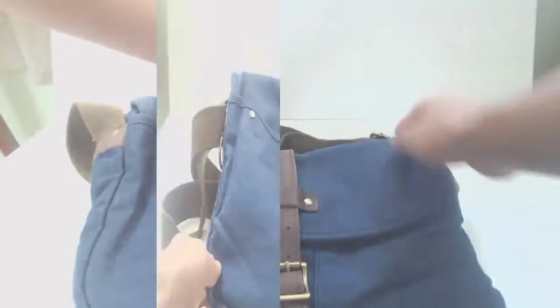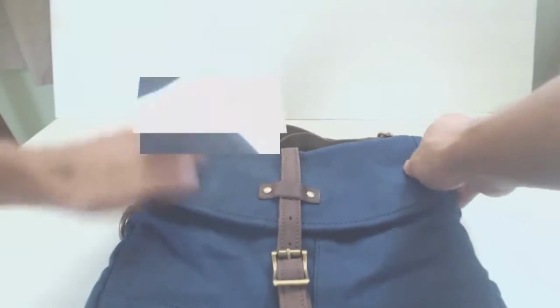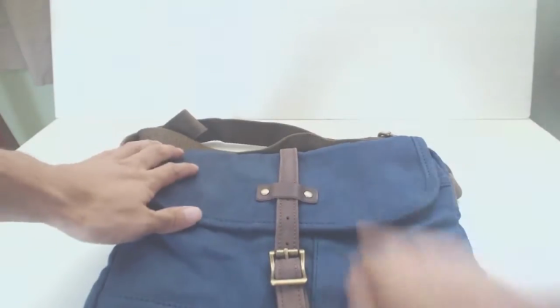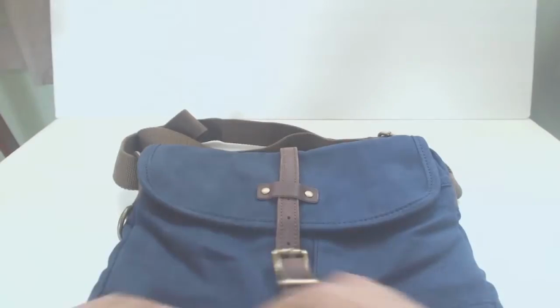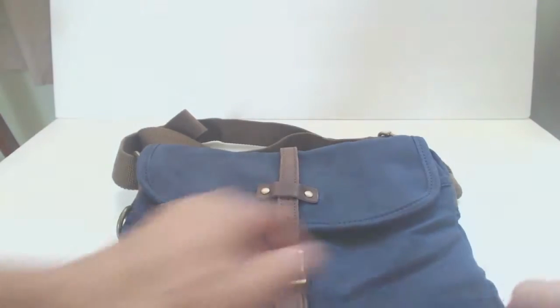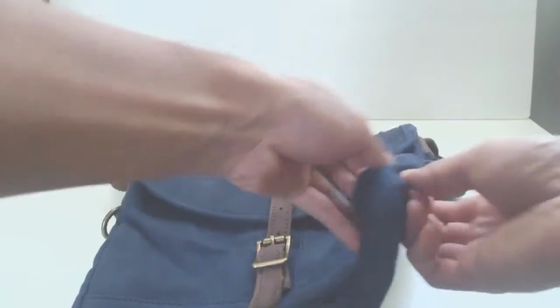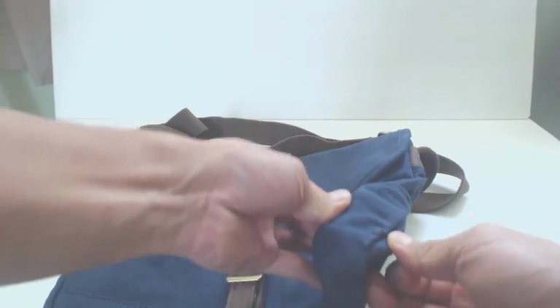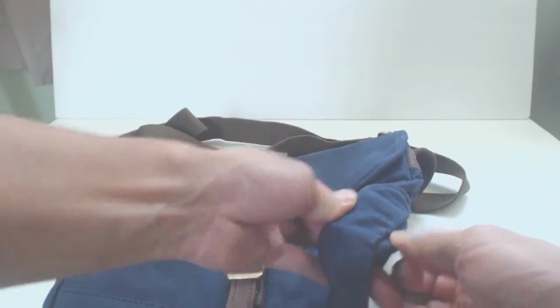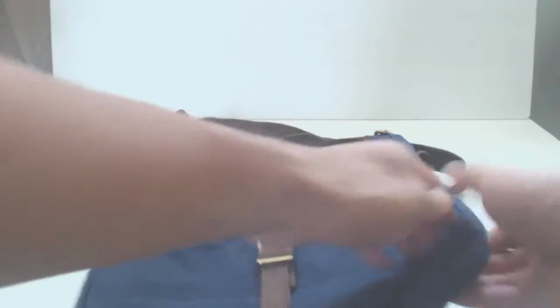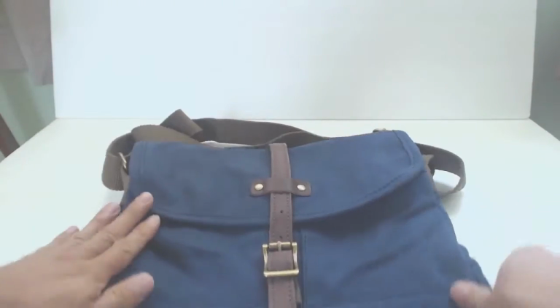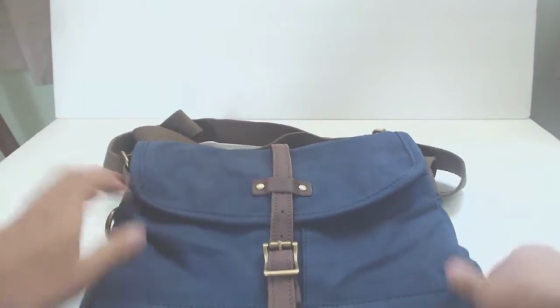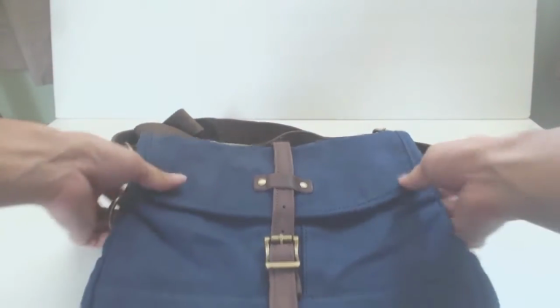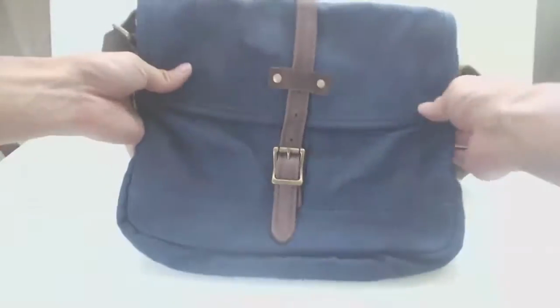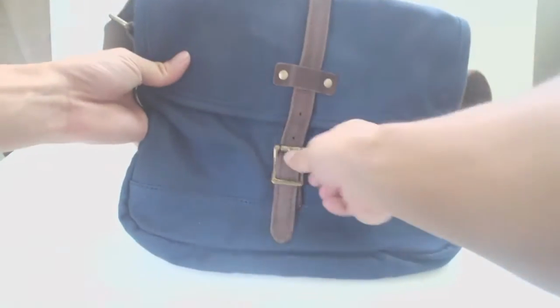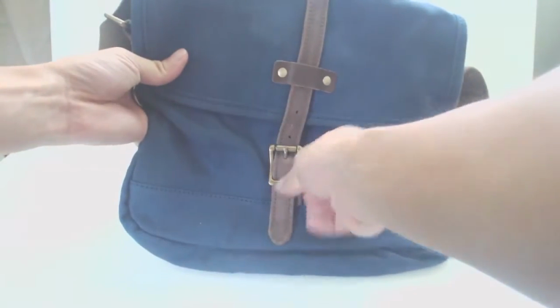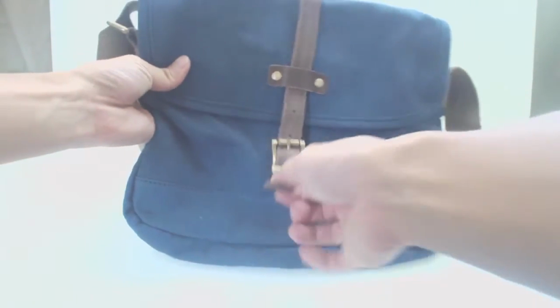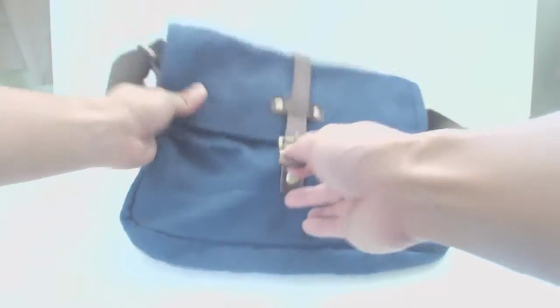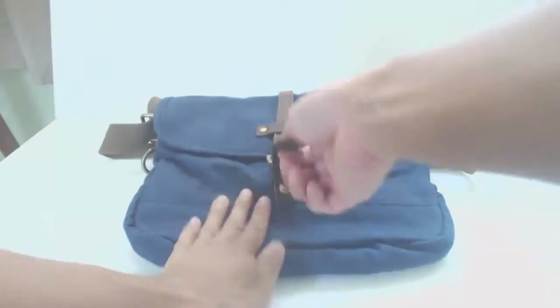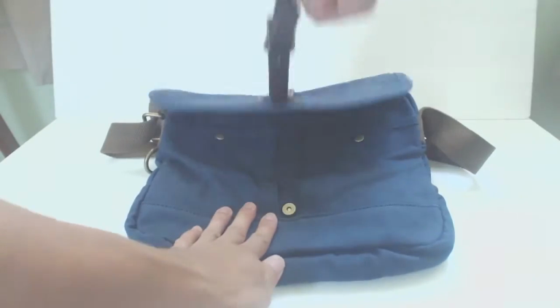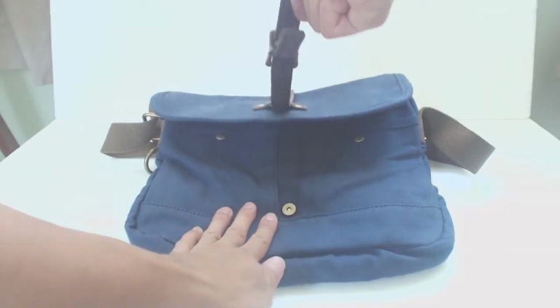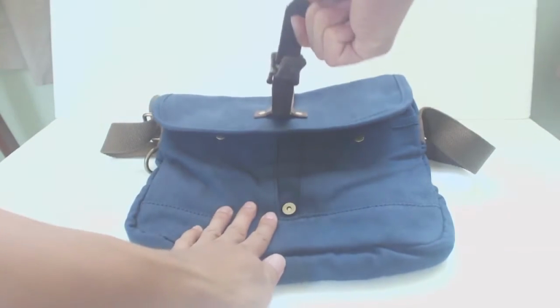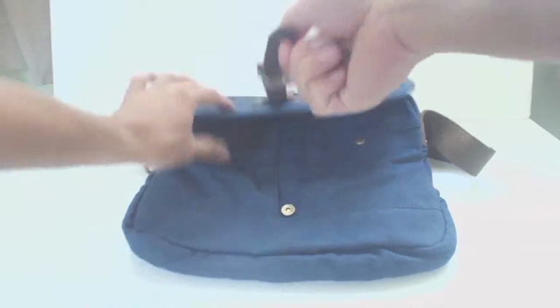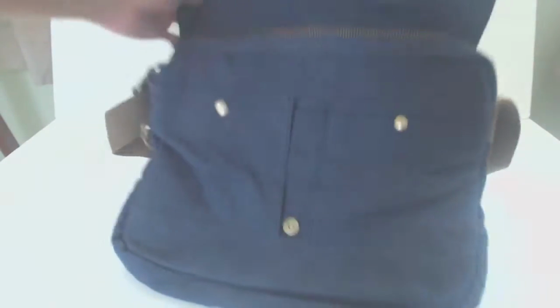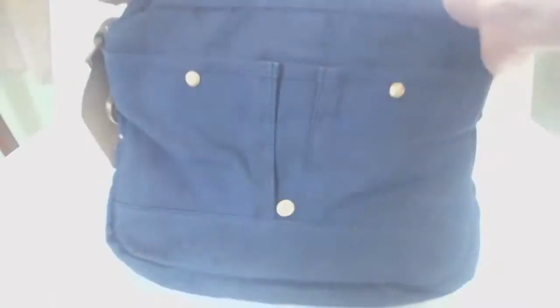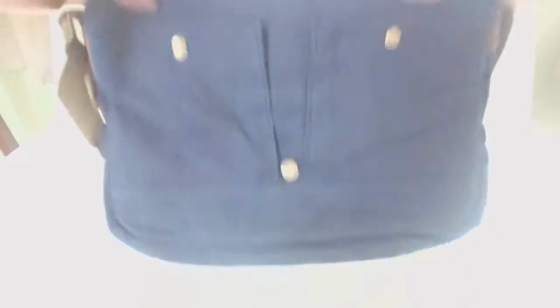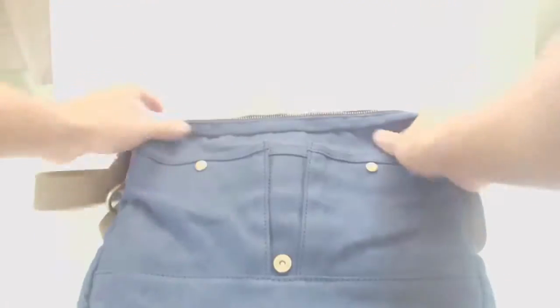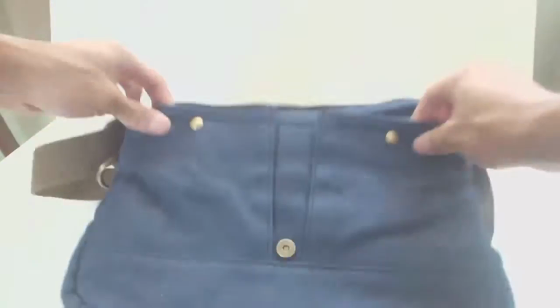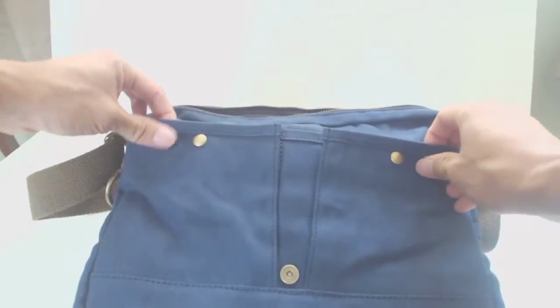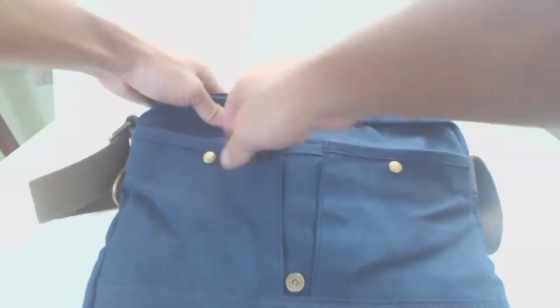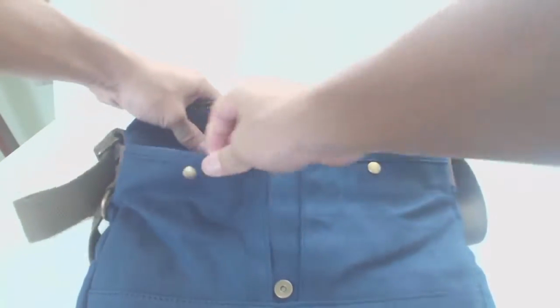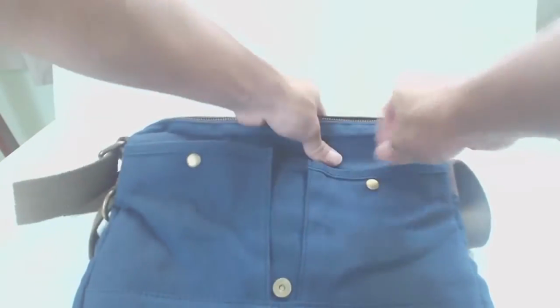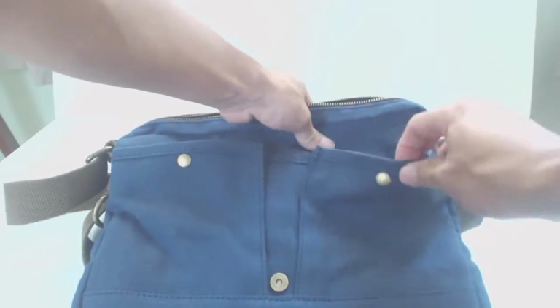The bag measures 10 by 11 by 1.5 inches. The front flap is adorned with a small brass belt buckle but actually snaps closed via a magnetic snap as well. Underneath are two smaller pockets measuring 5.25 inches square with magnet clasps.